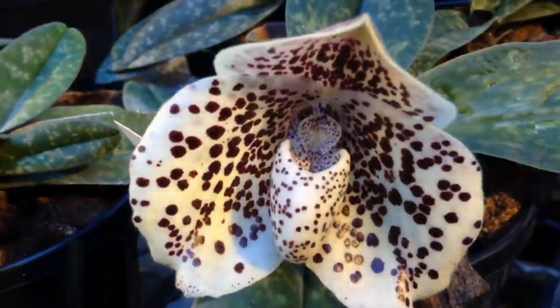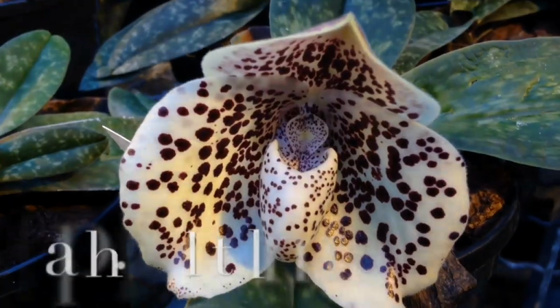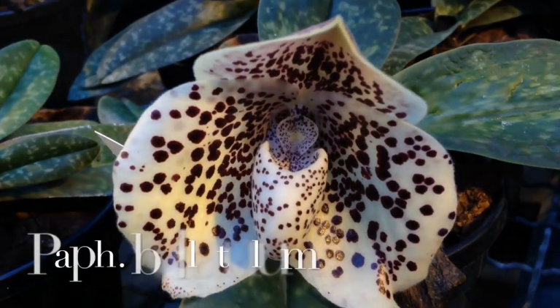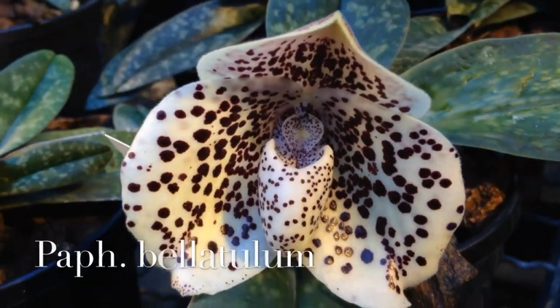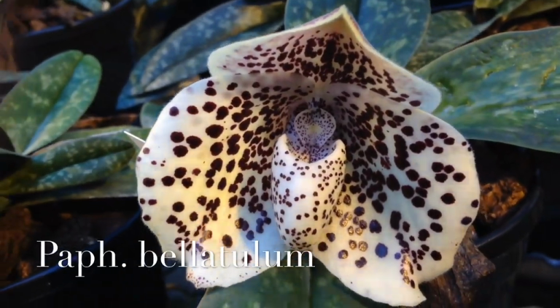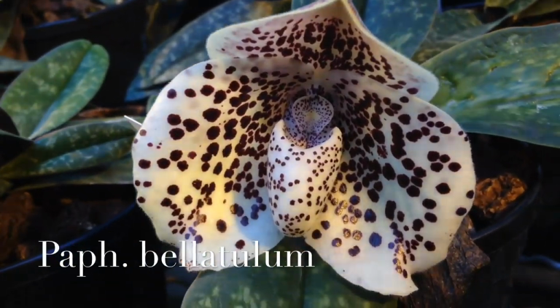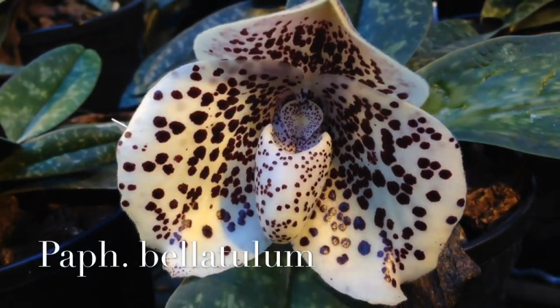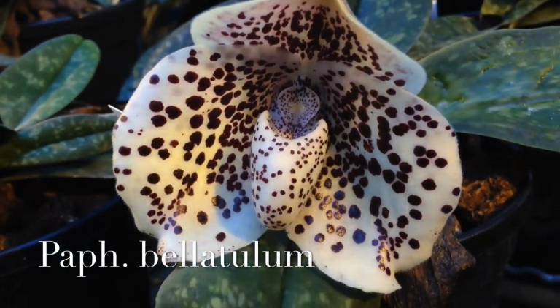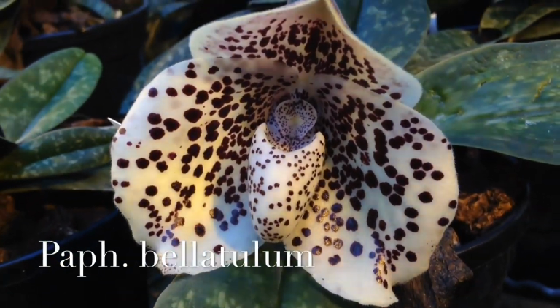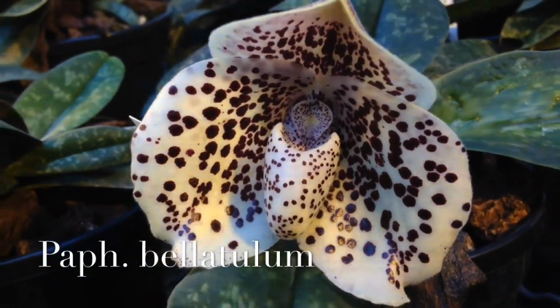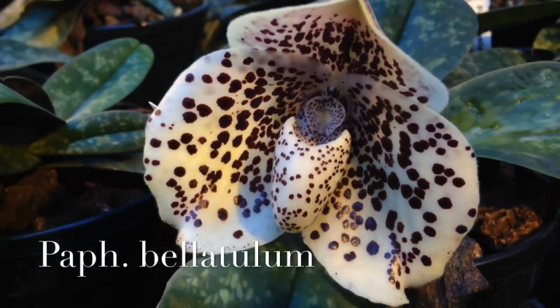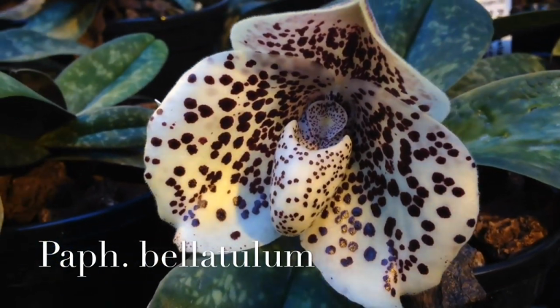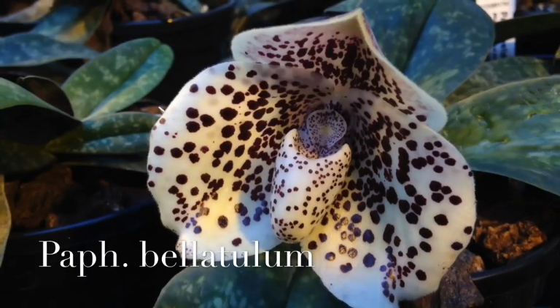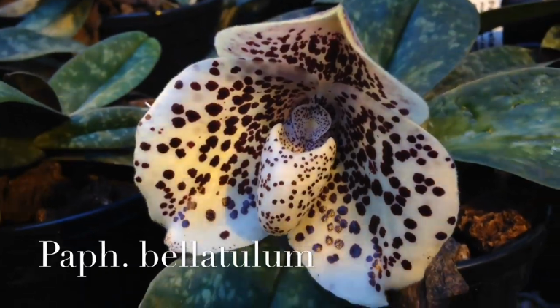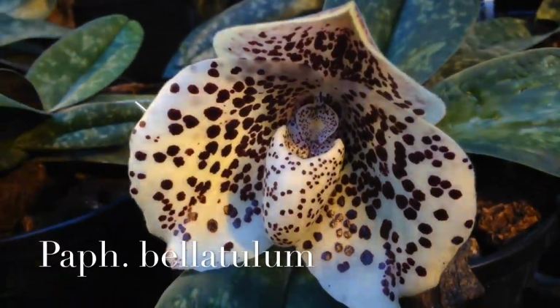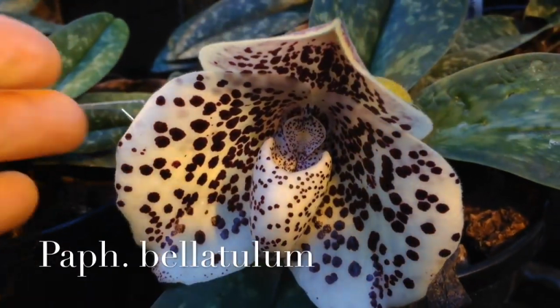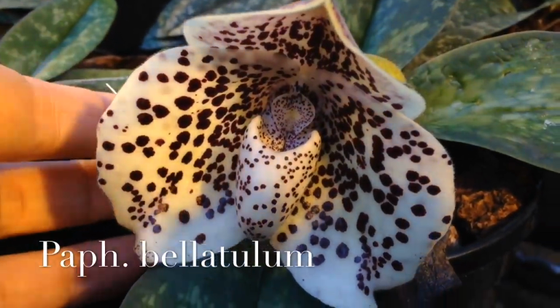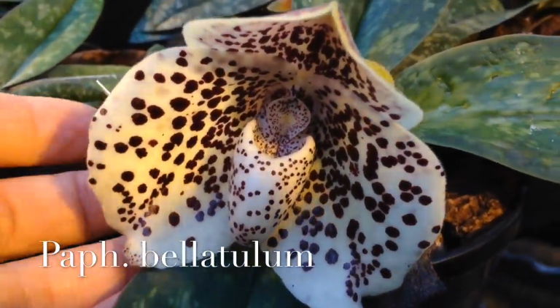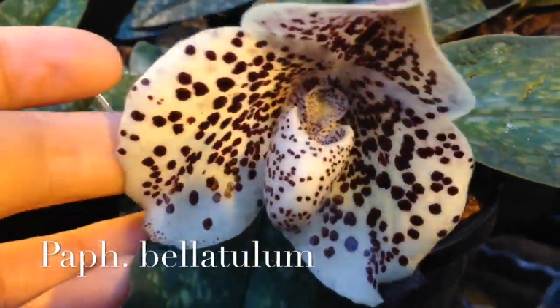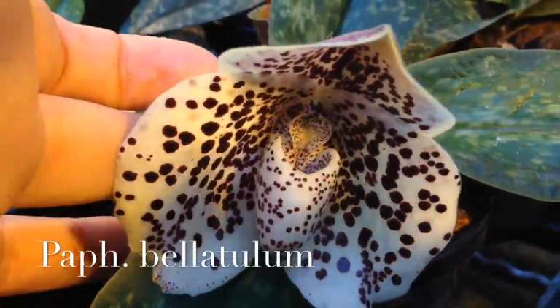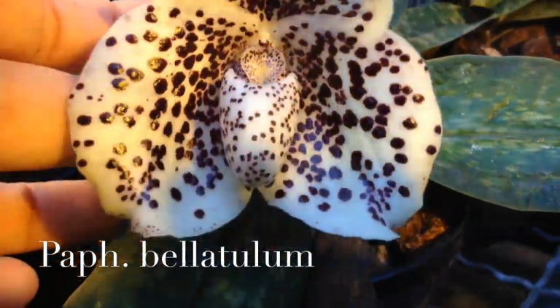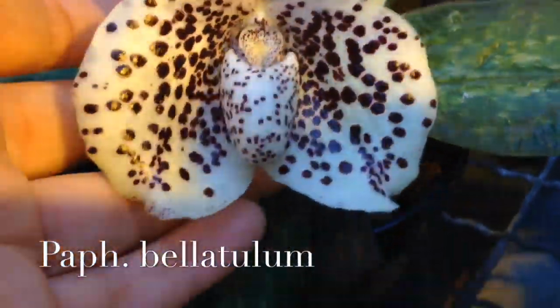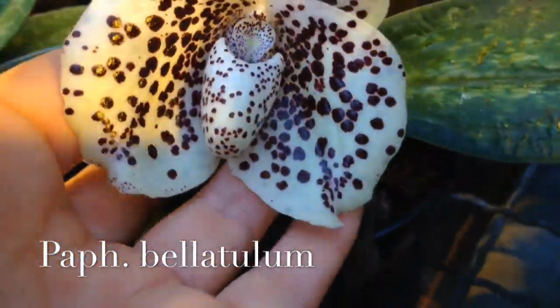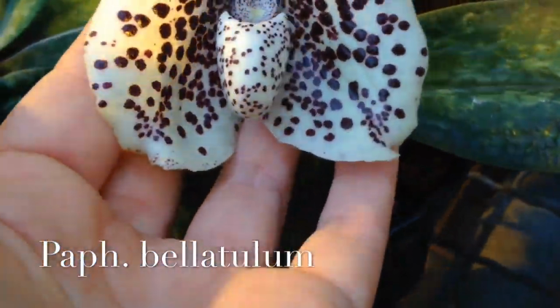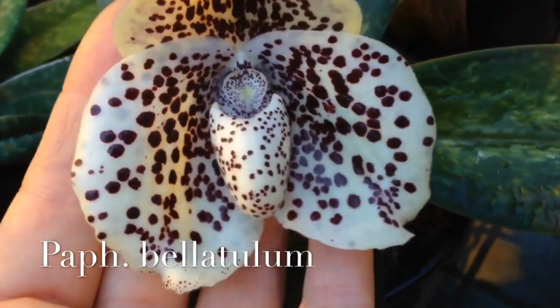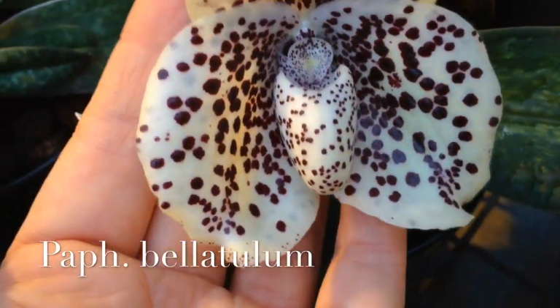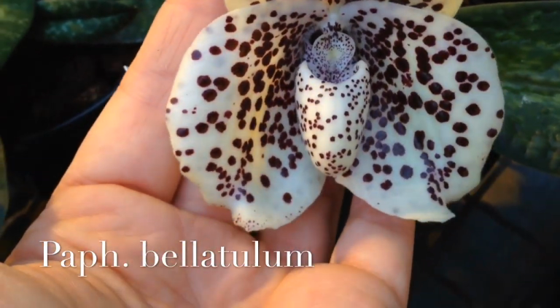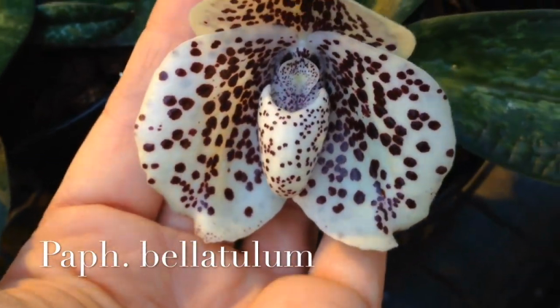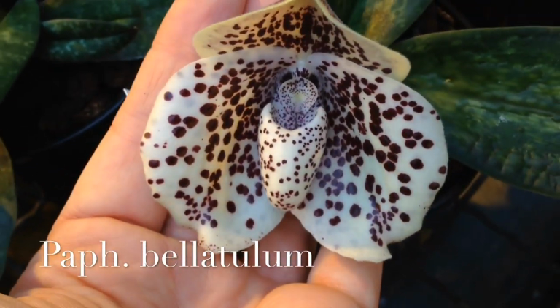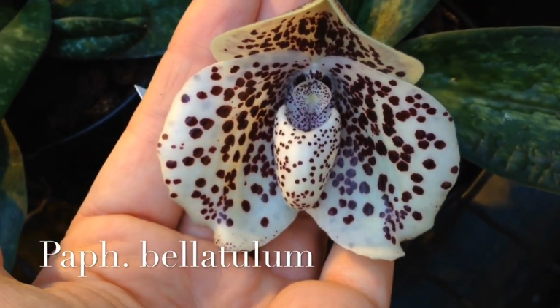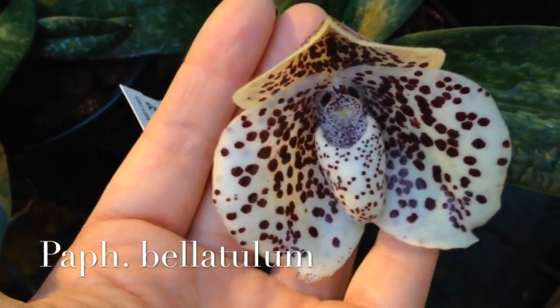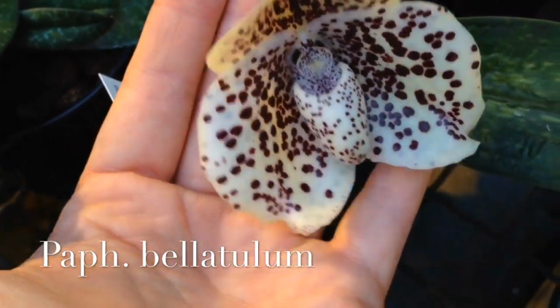This is the first Paphiopedilum. It's Paphiopedilum Bellatulum, and I really like to touch the flower — it was kind of velvety and soft. I like the contrast of the dark spots on this off-white background.